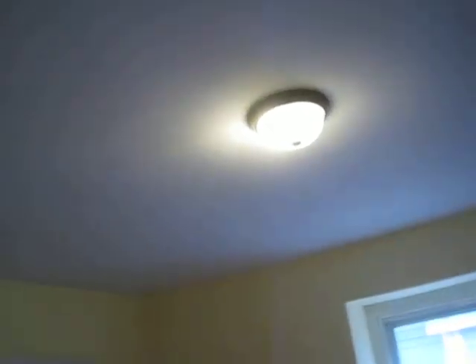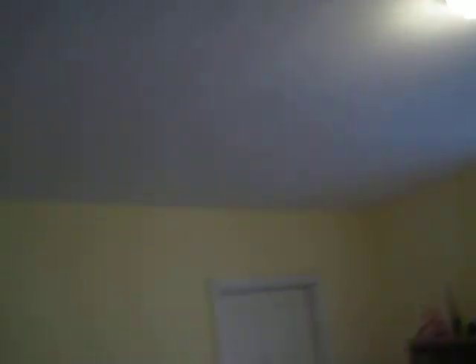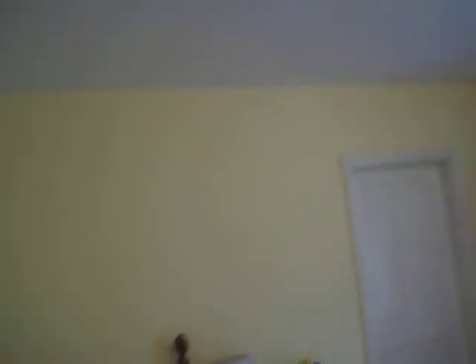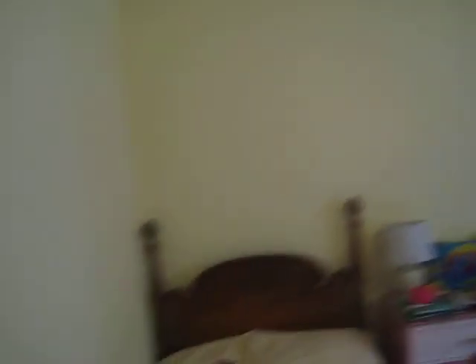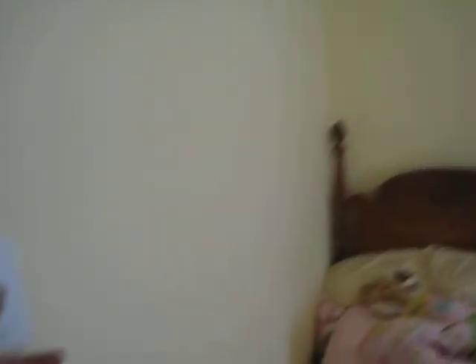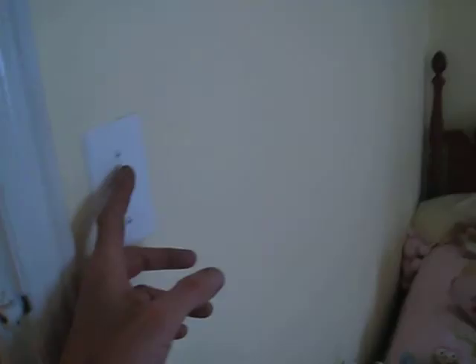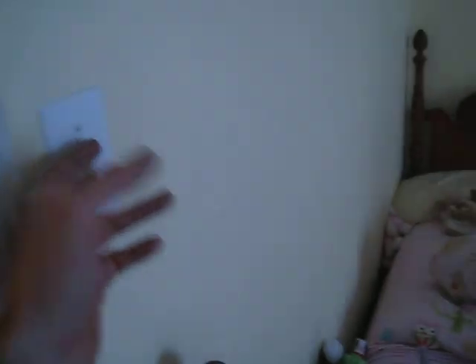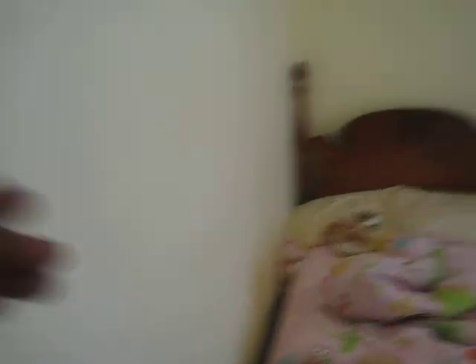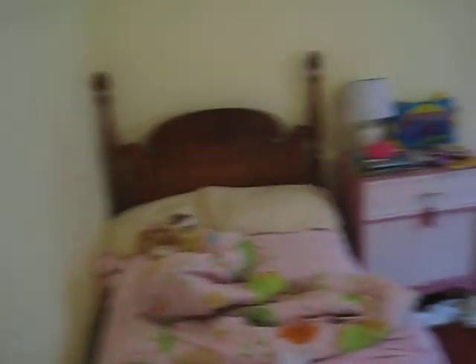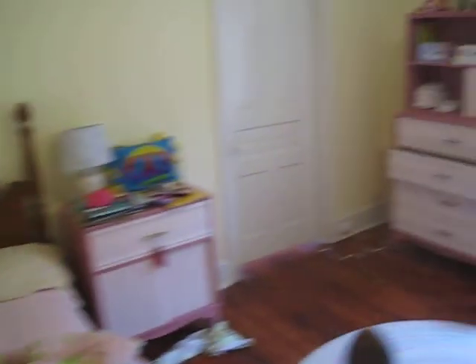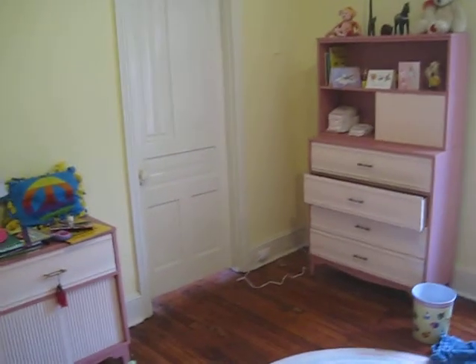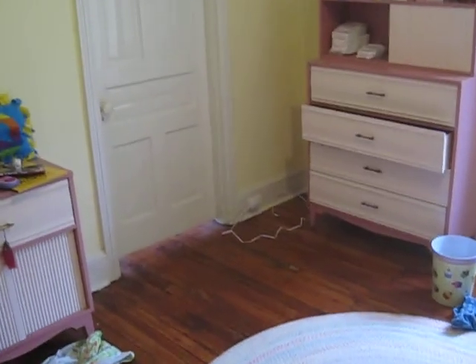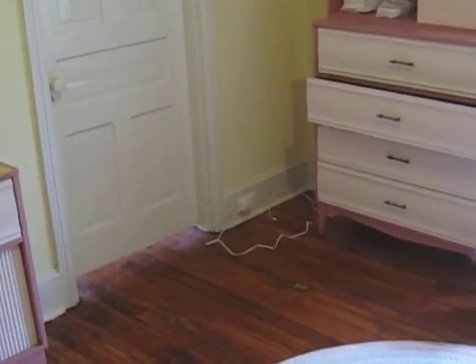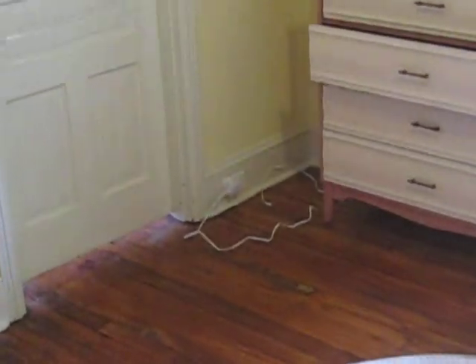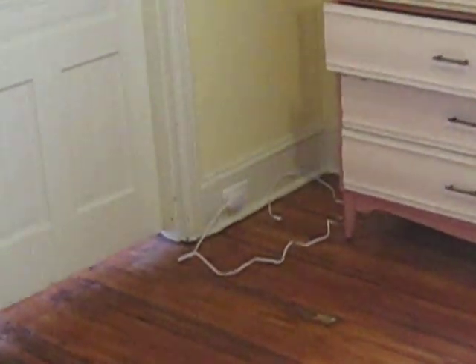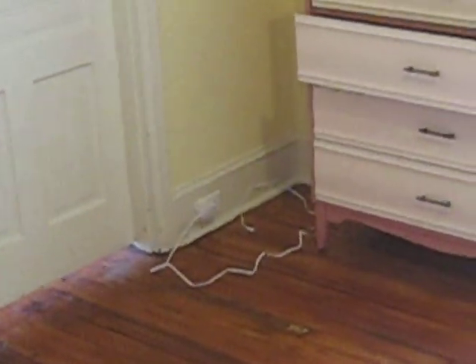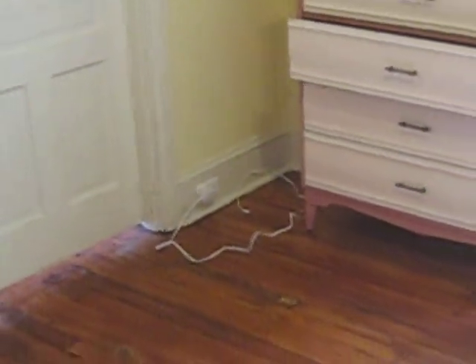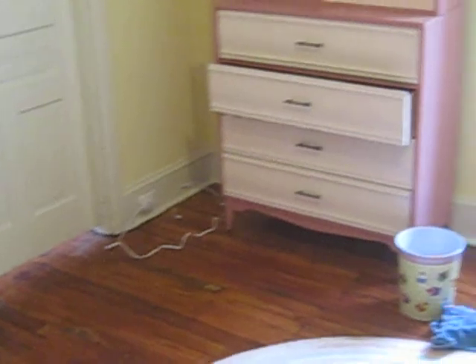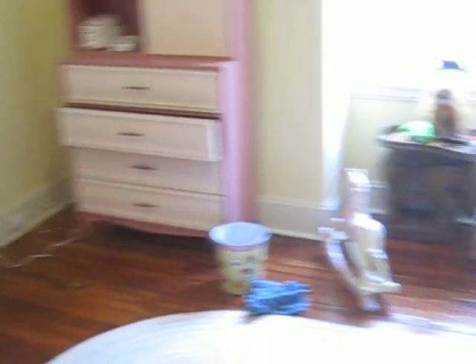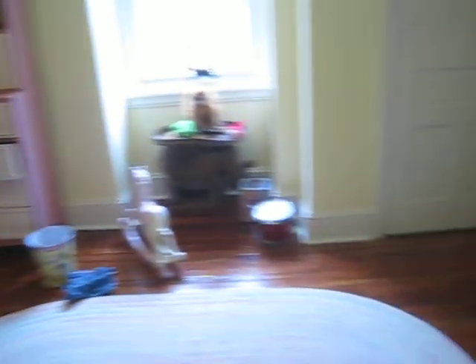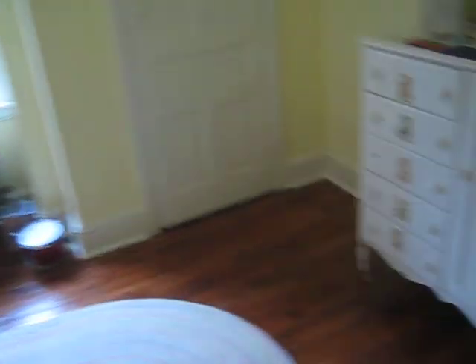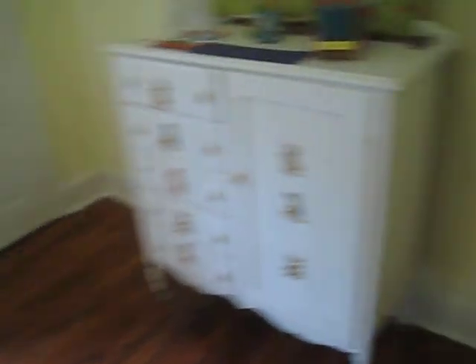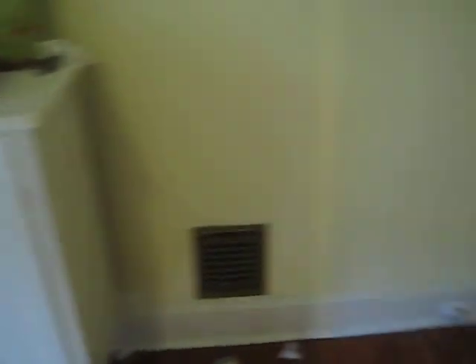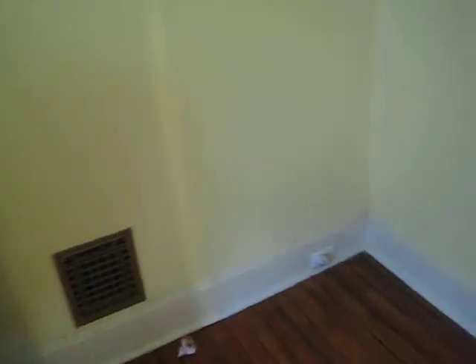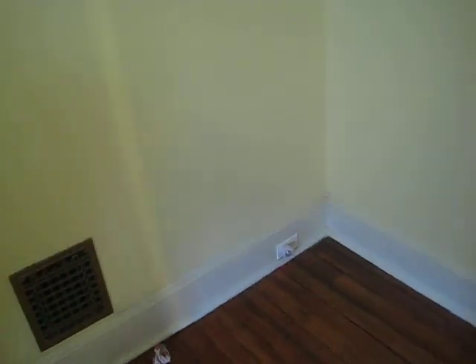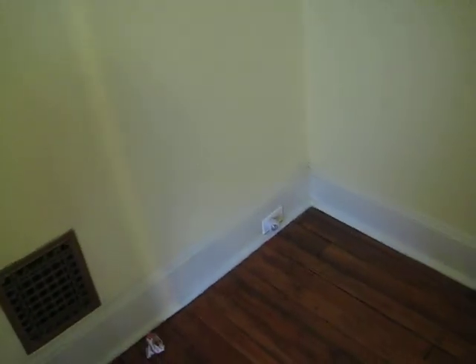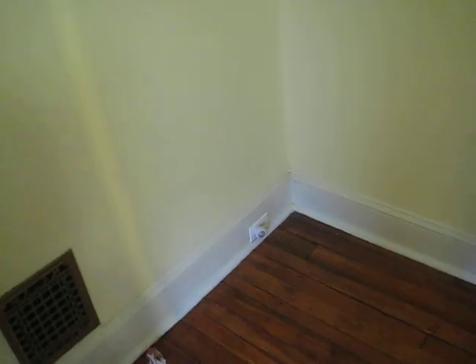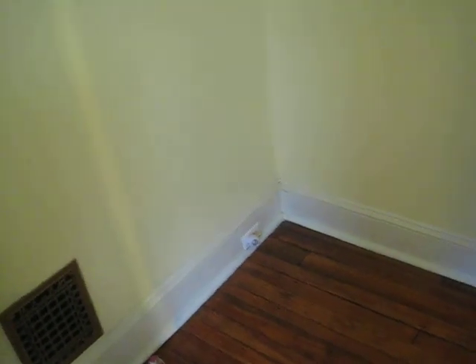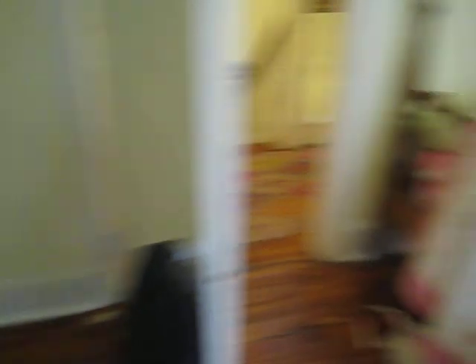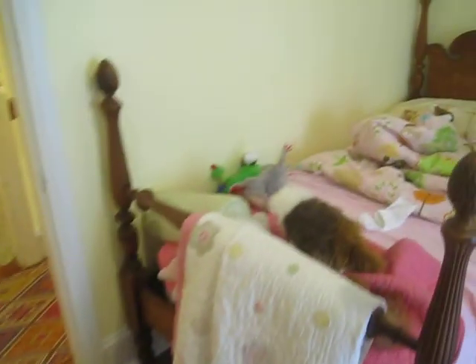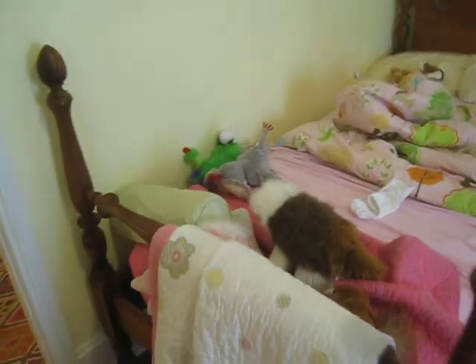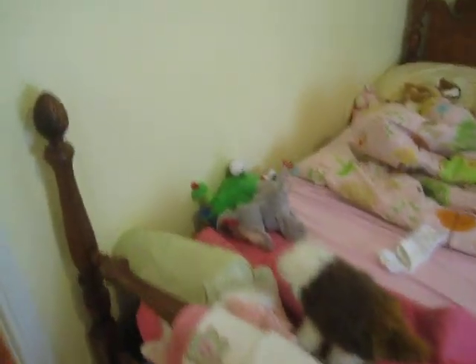This is third floor middle. New switching, new receptacles — new here, and new behind the bed down there.